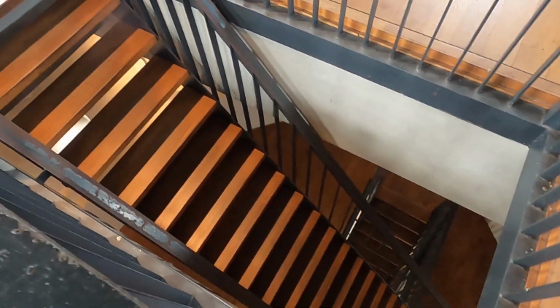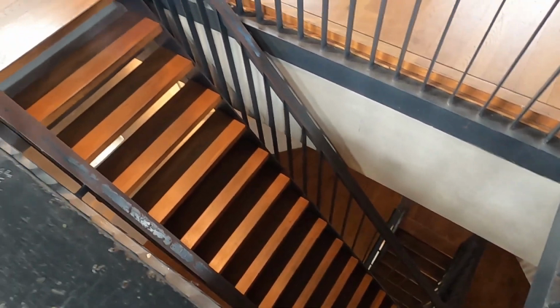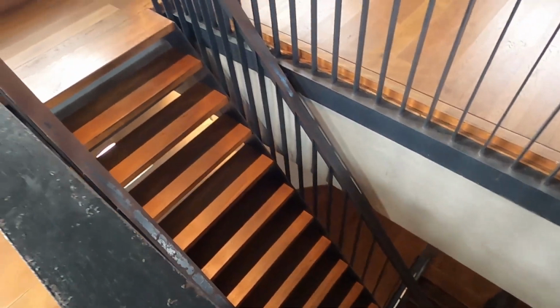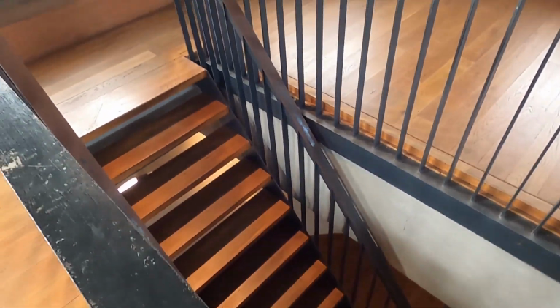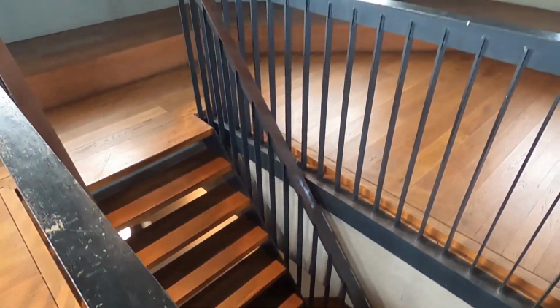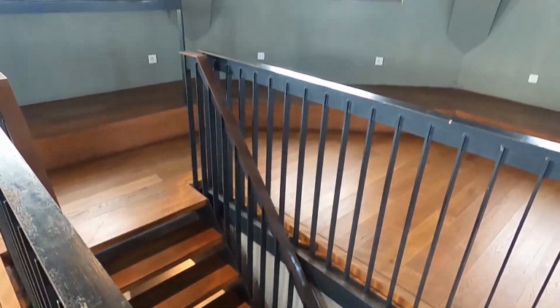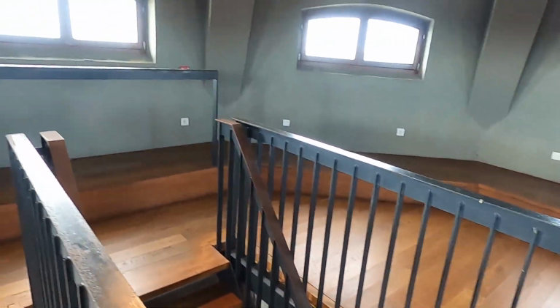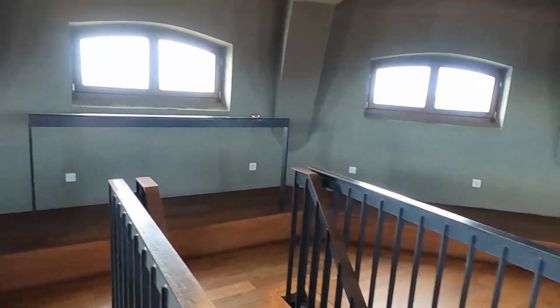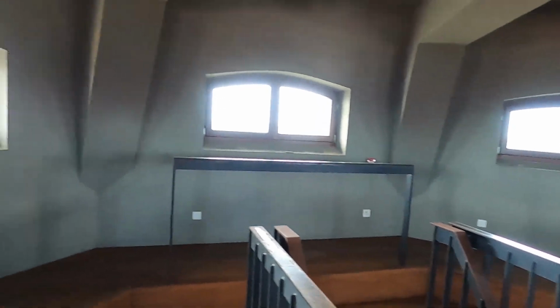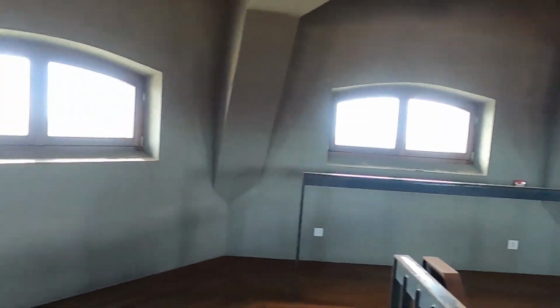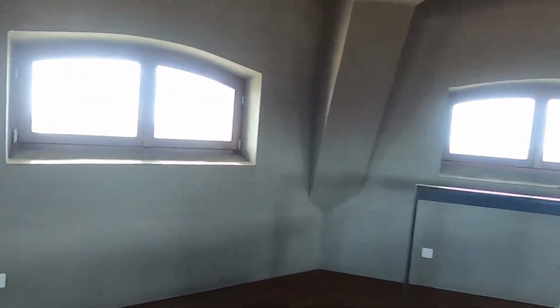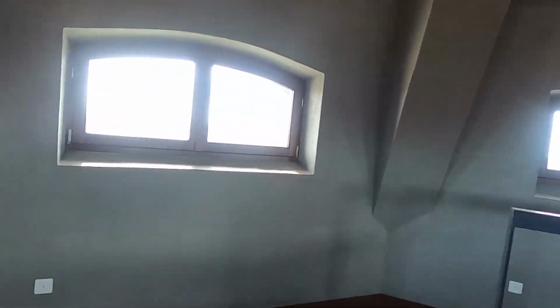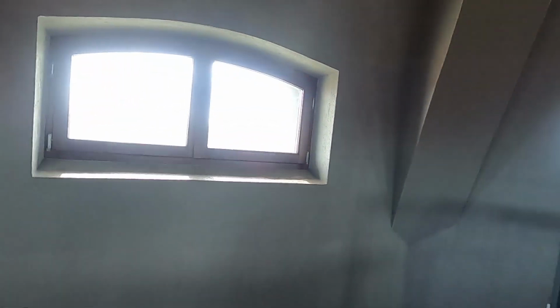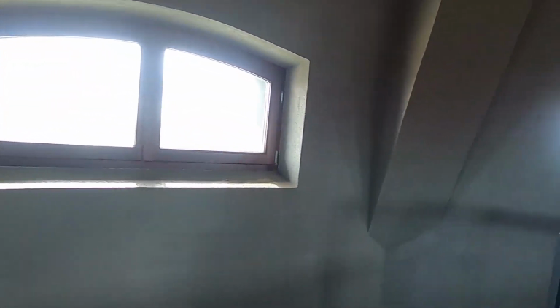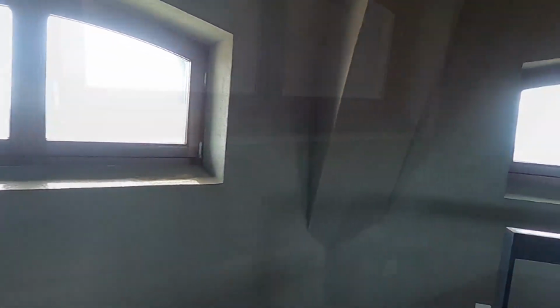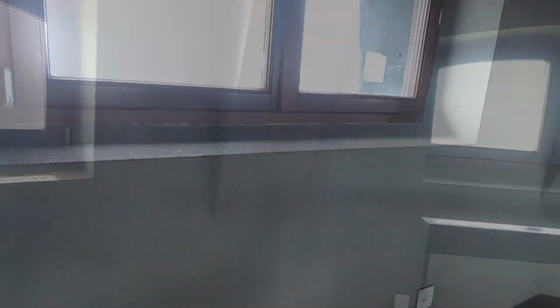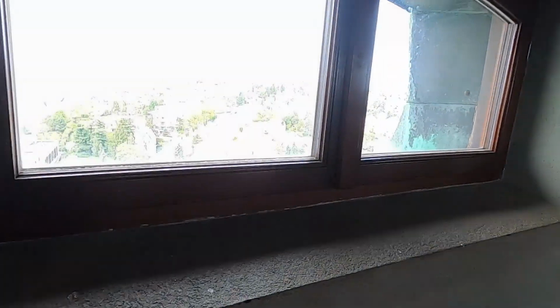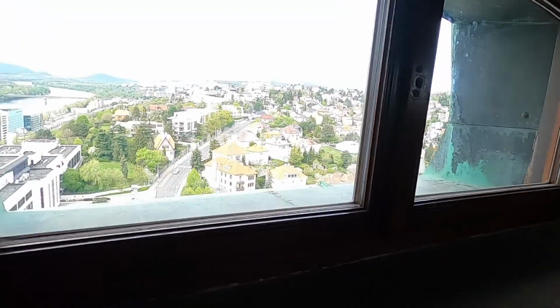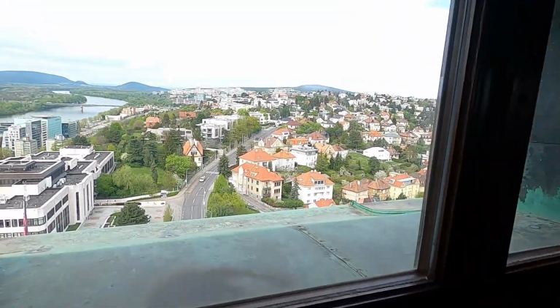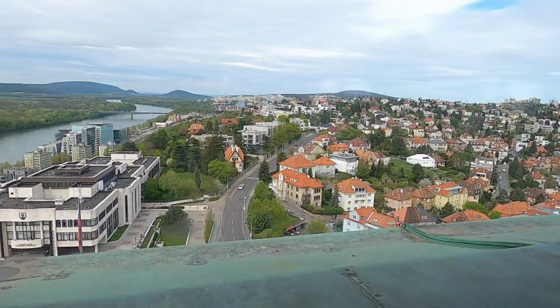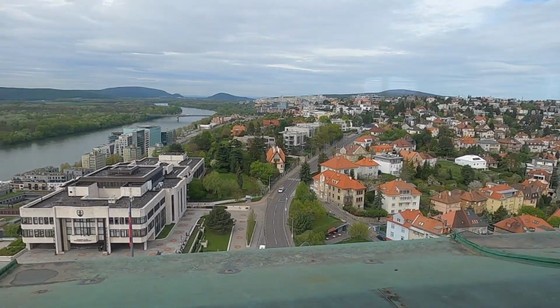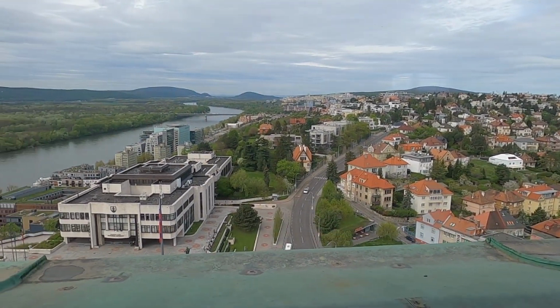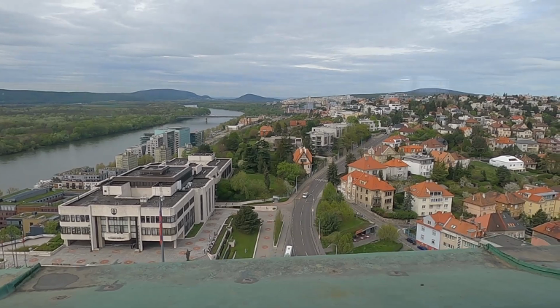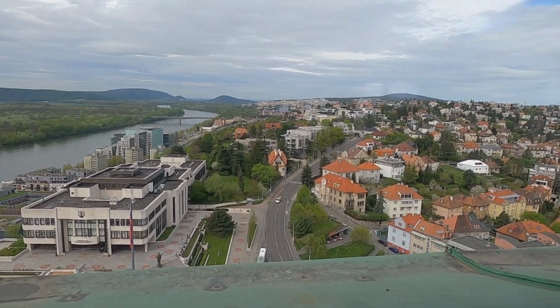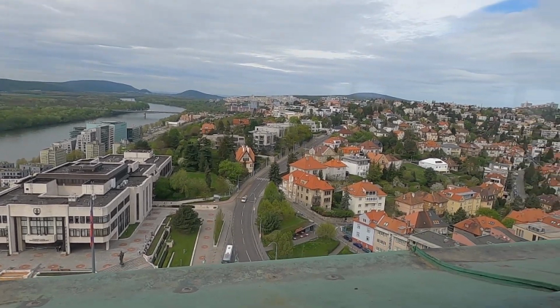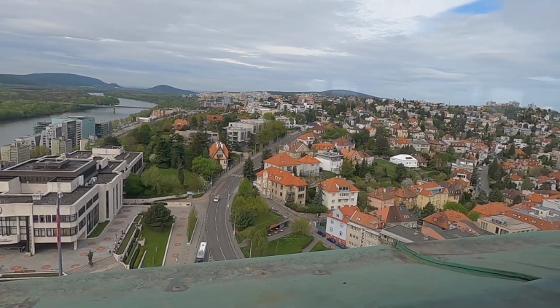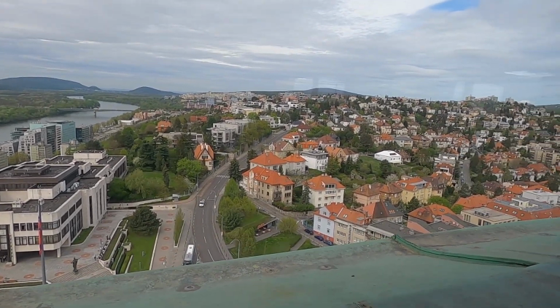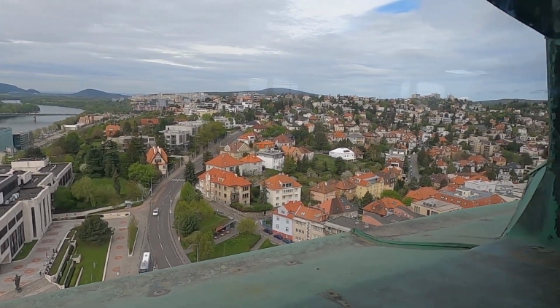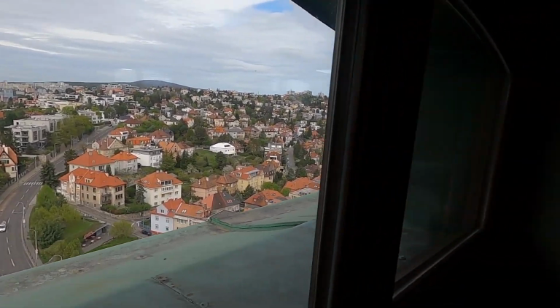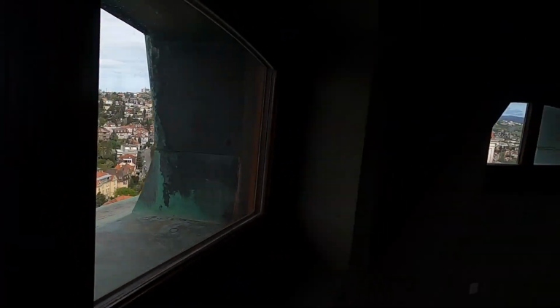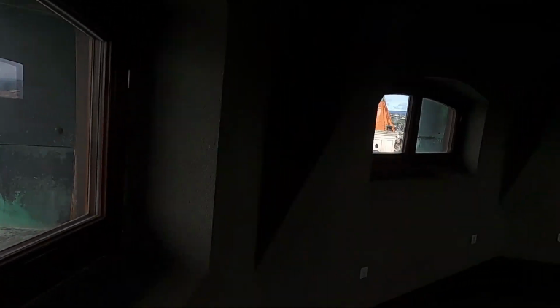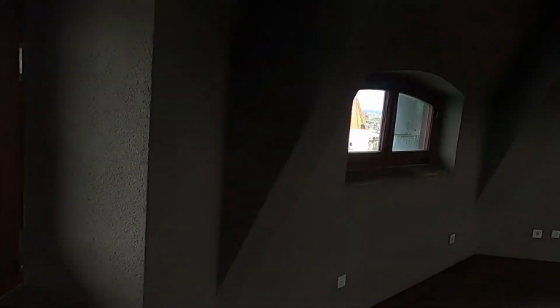You are now in the tallest structure of the castle, known as the Crown Tower. From up here, you can get another look at the Danube River, as well as a full 360-degree view of the entire town.